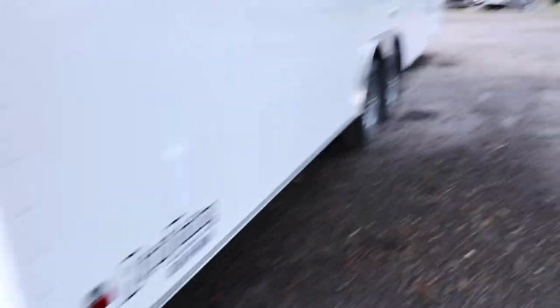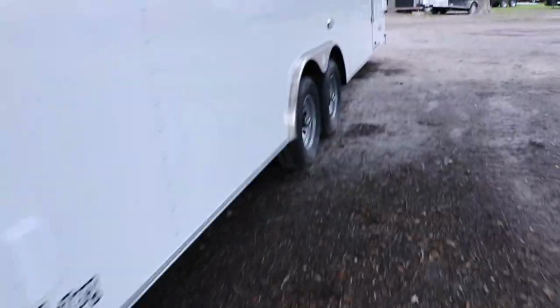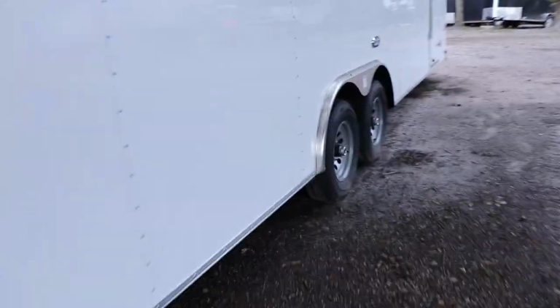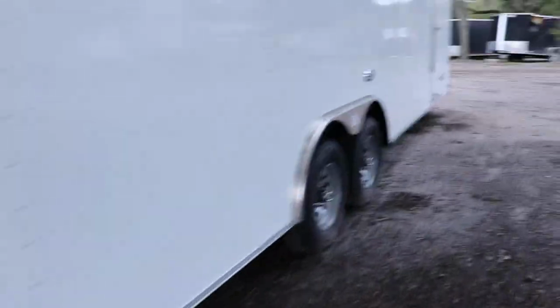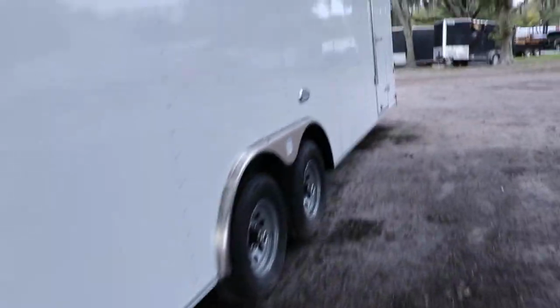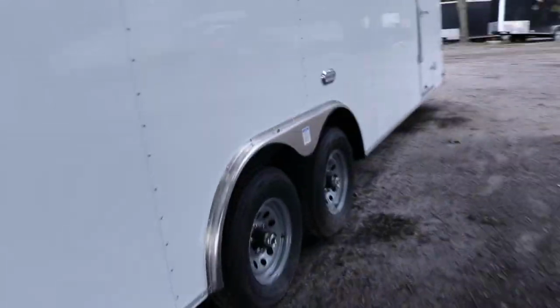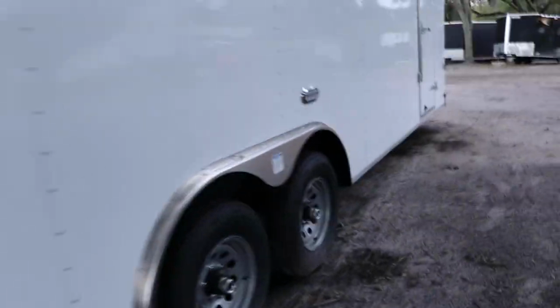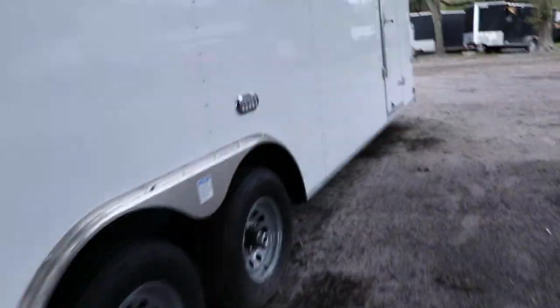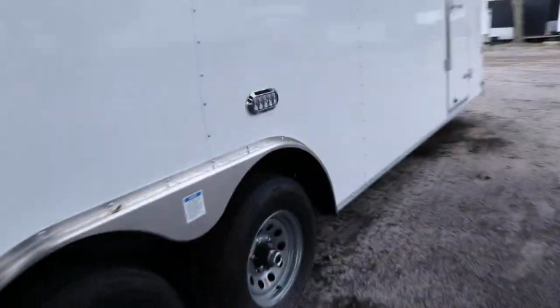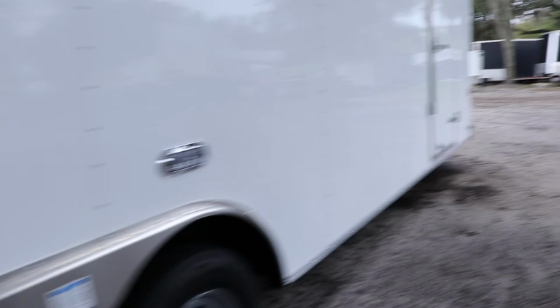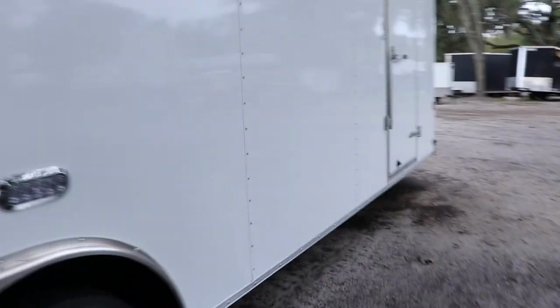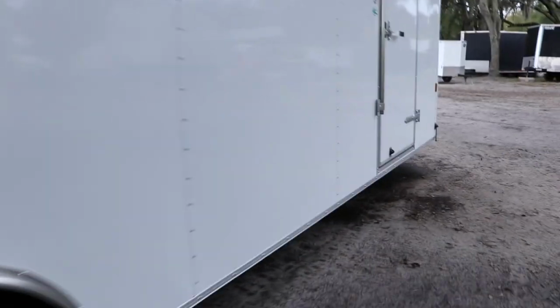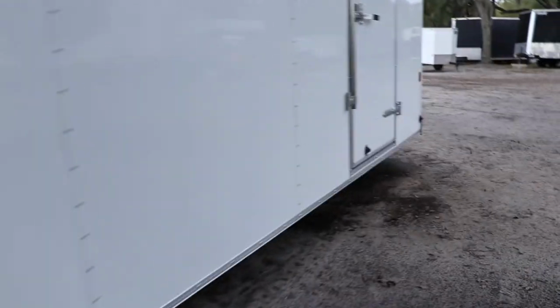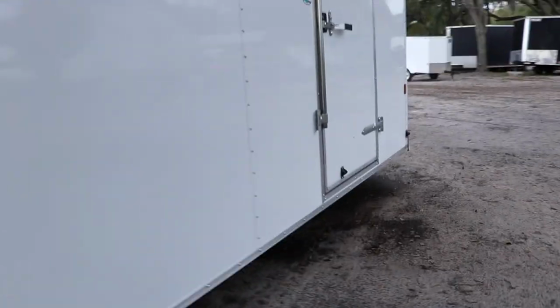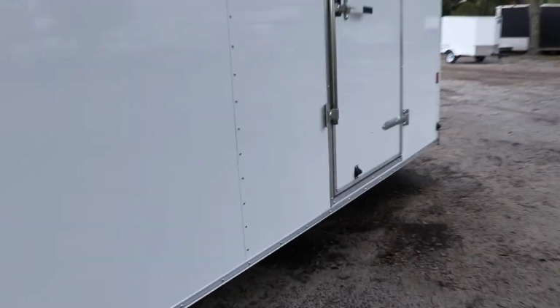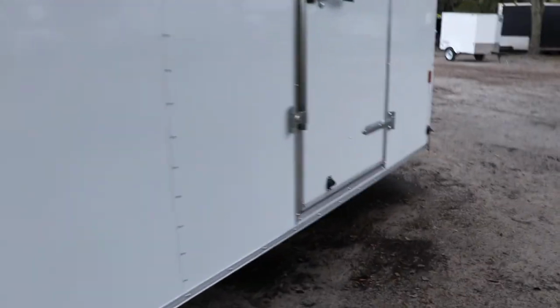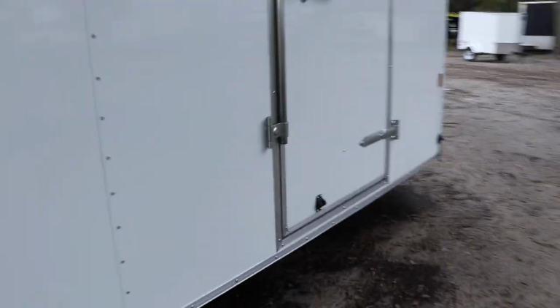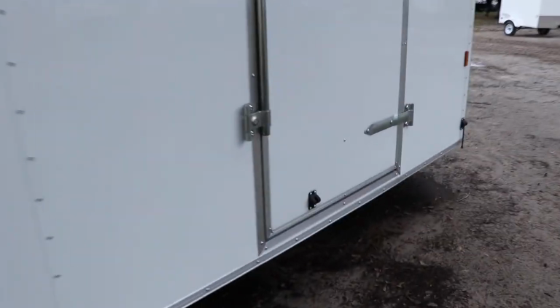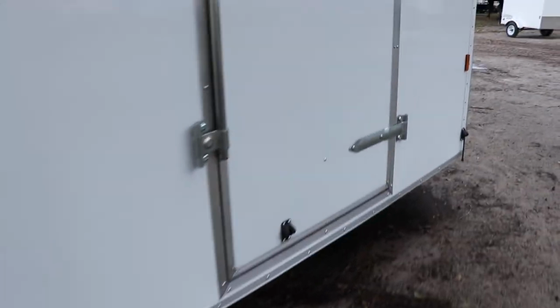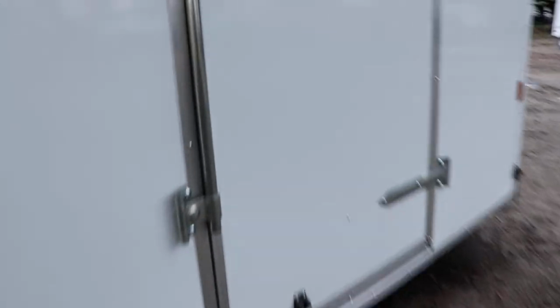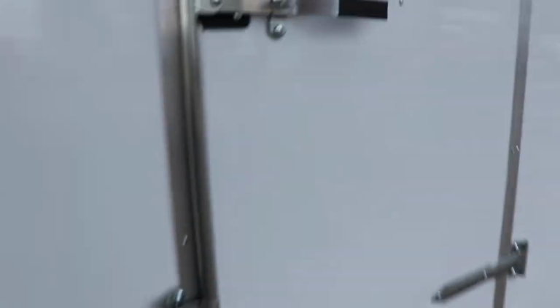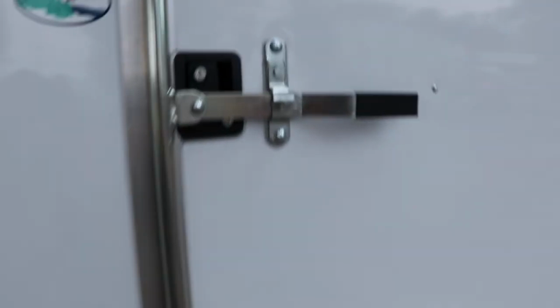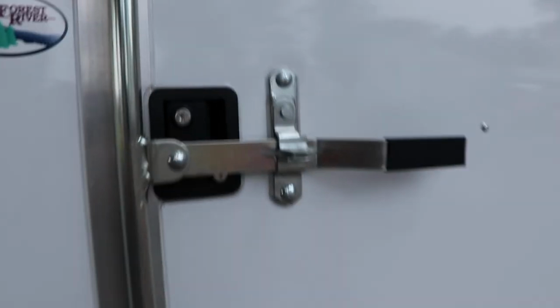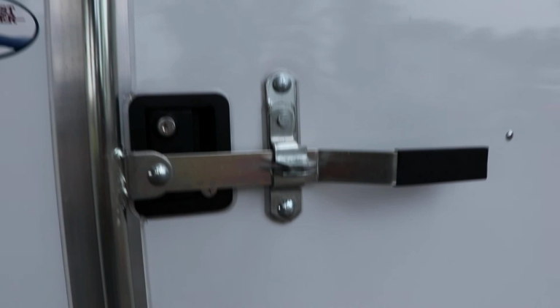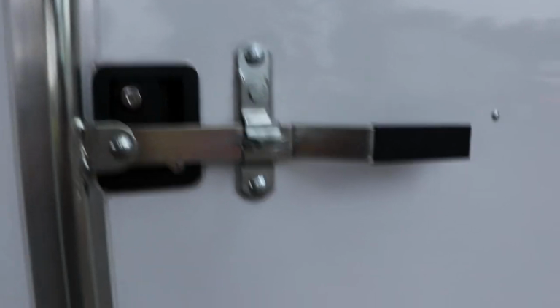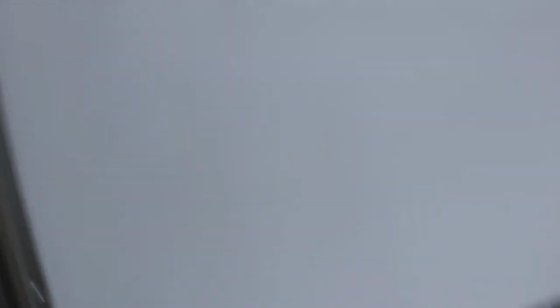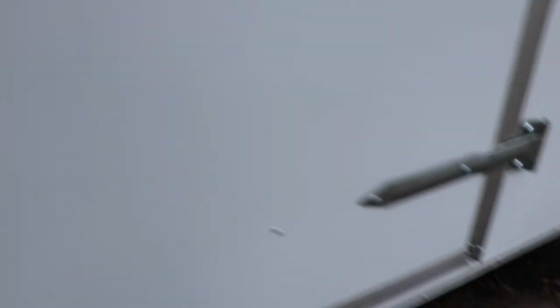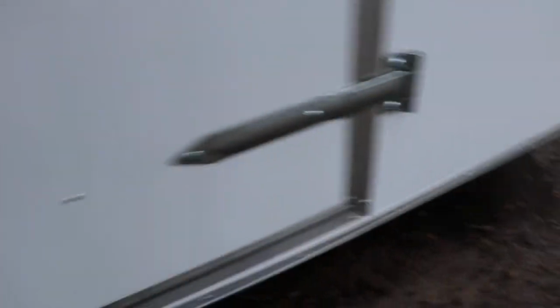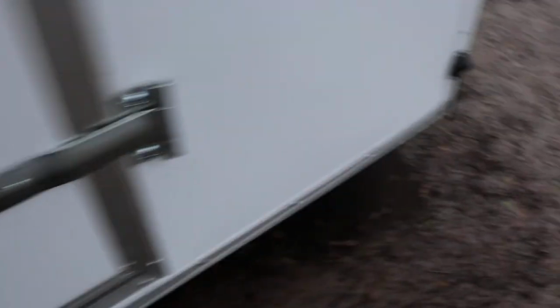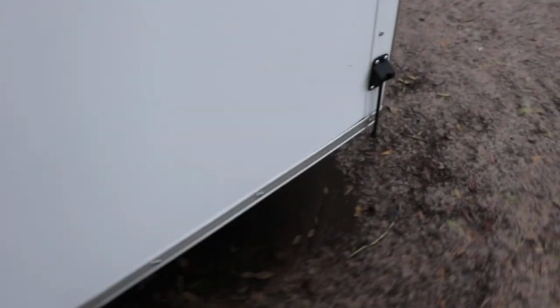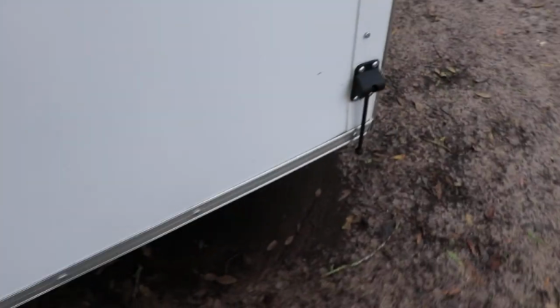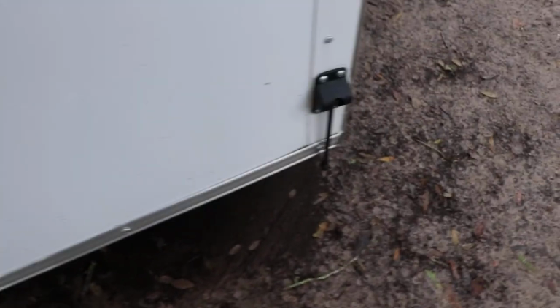Moving to the other side of the trailer, there is a side door with both a bar lock and a flush lock, as well as a door holder.